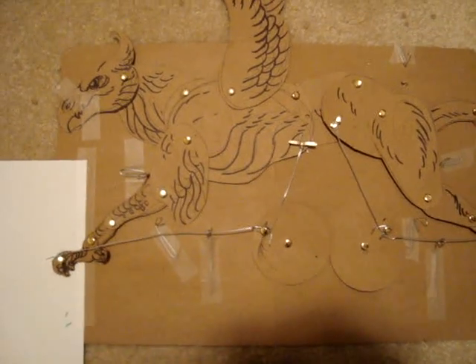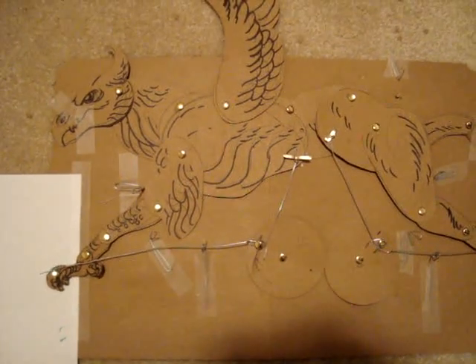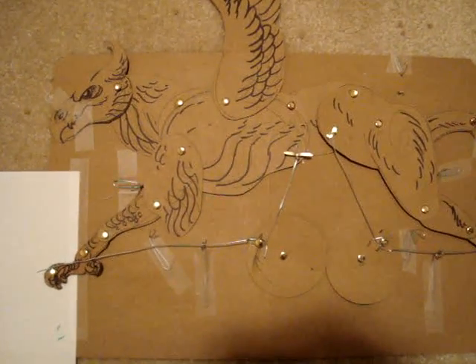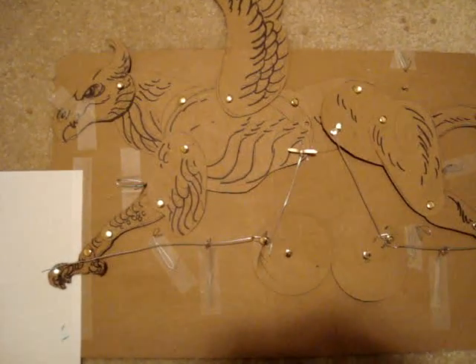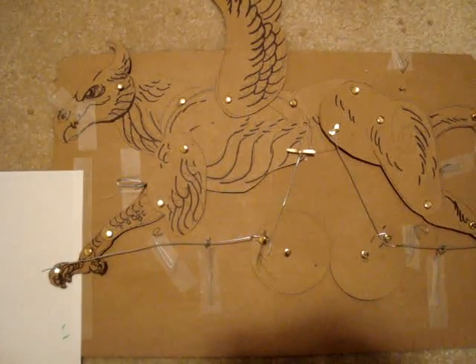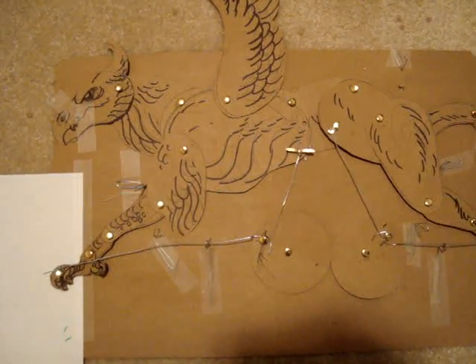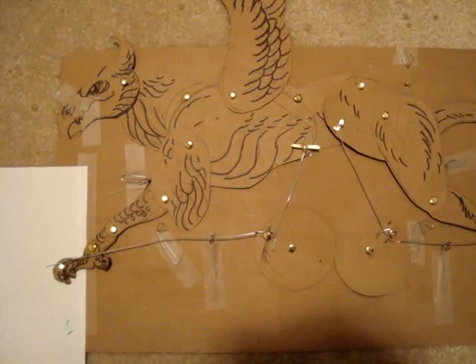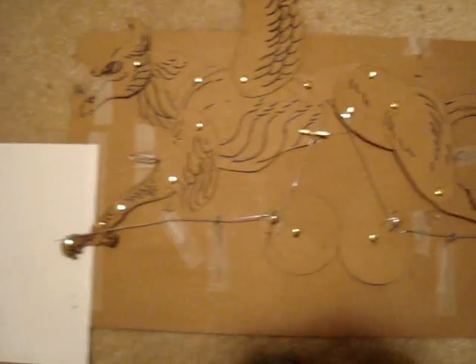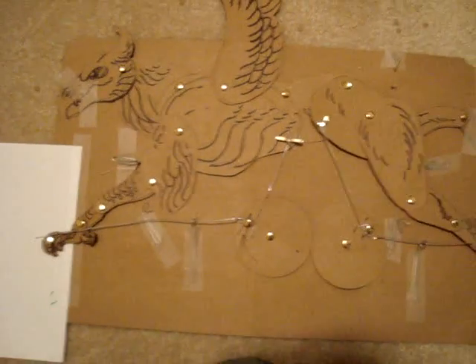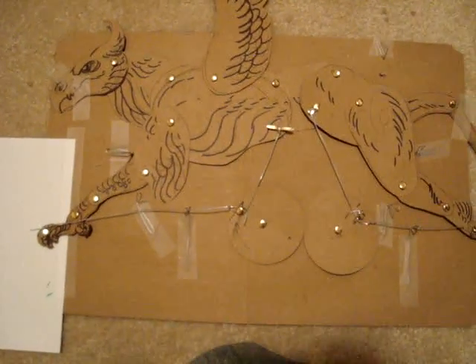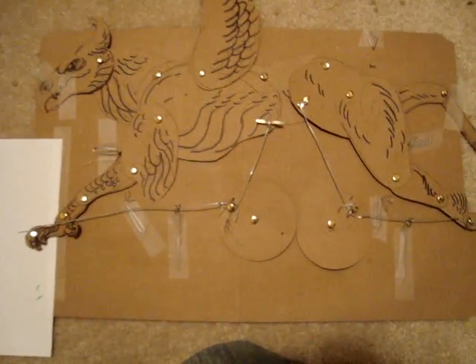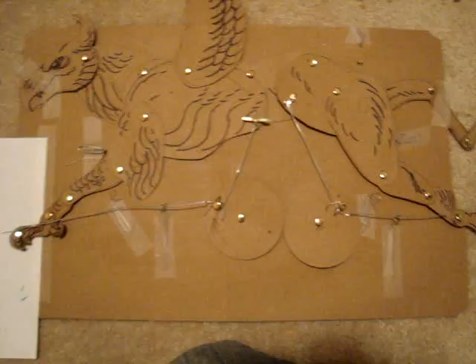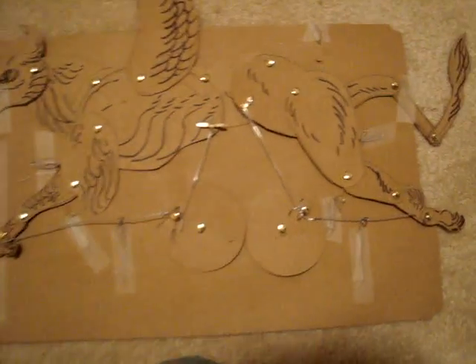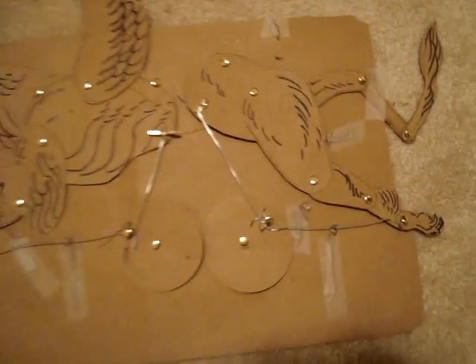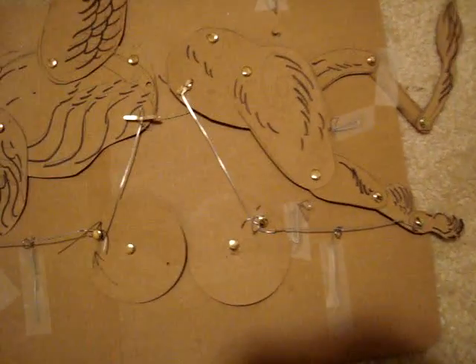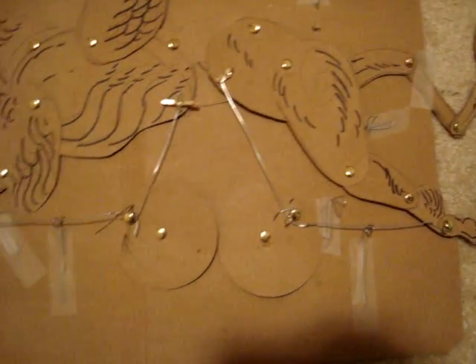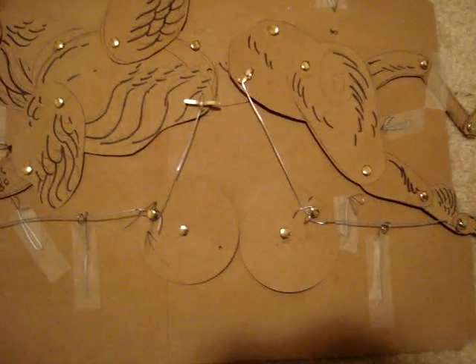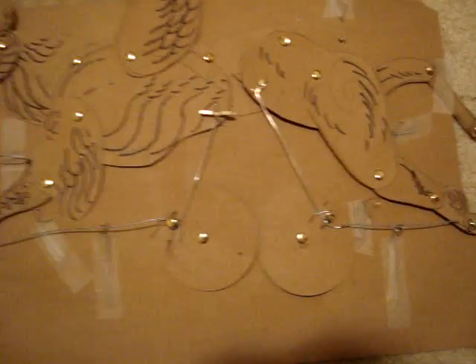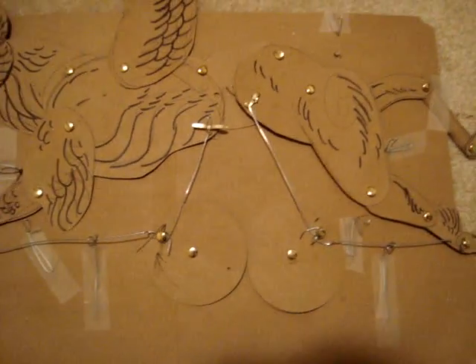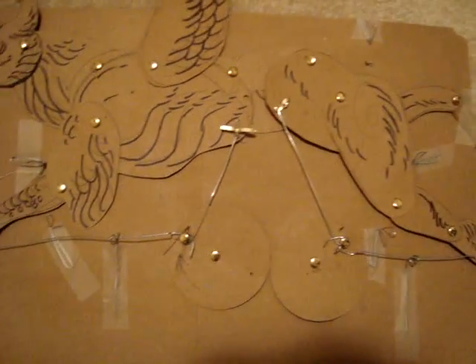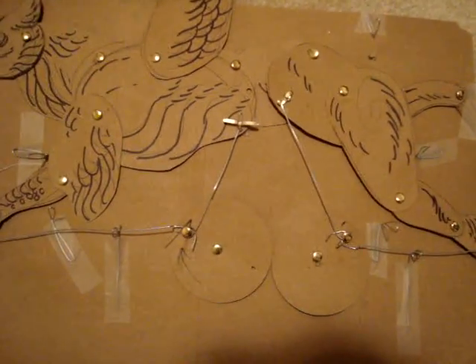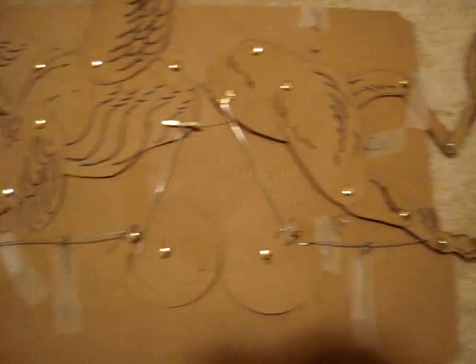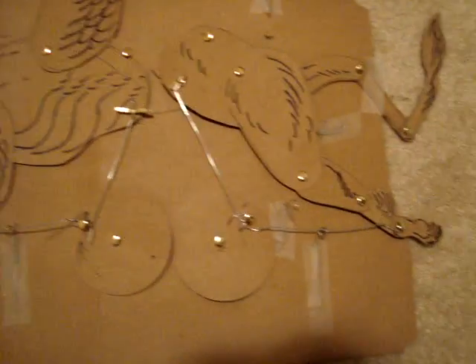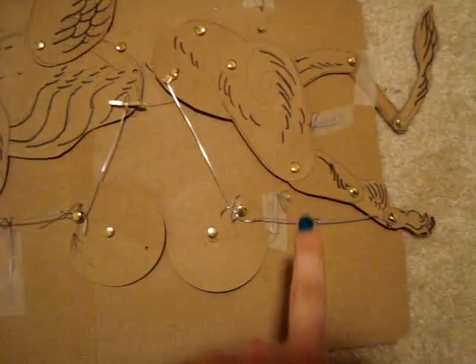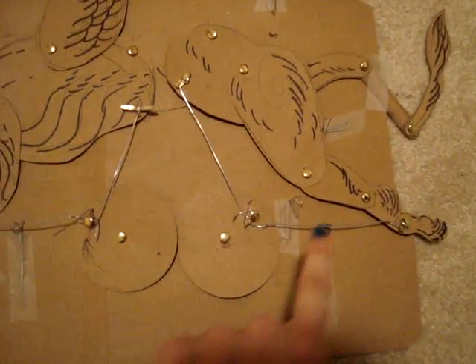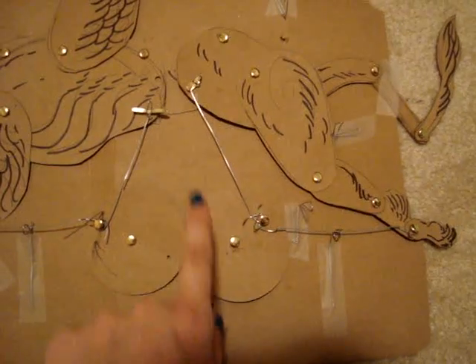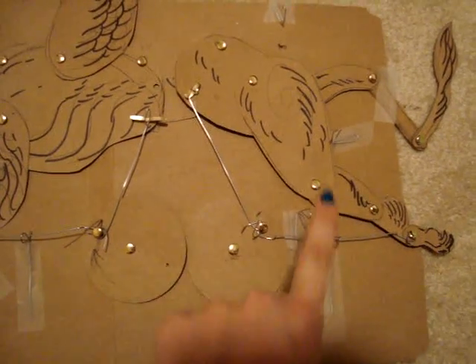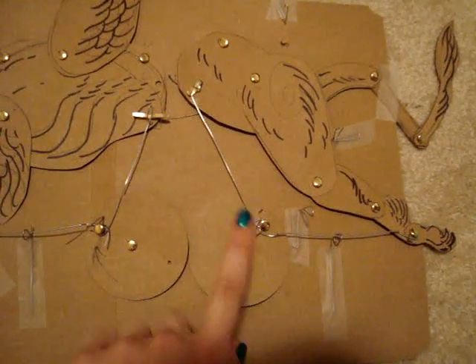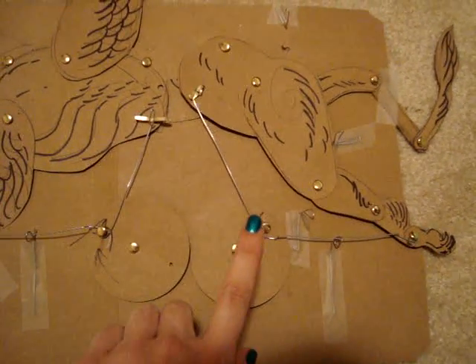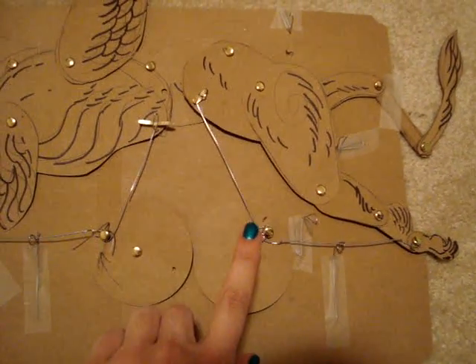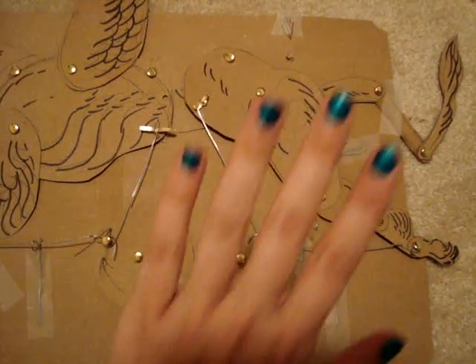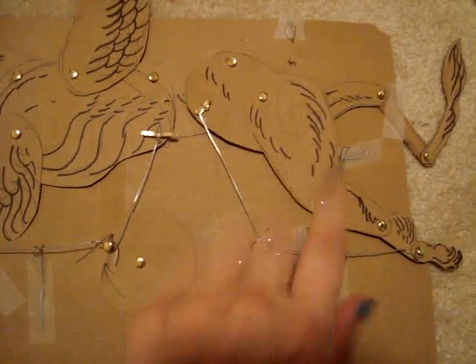Hello! So this is part two of the Griffin Automatic. So what's changed from last time? Well, the most obvious thing is my blue fingernails.